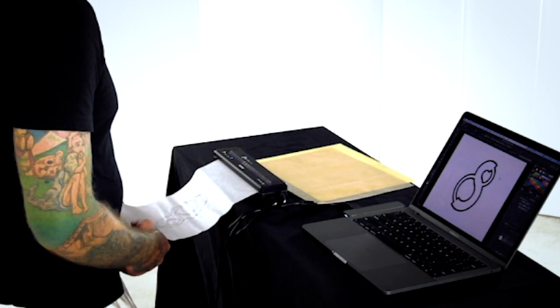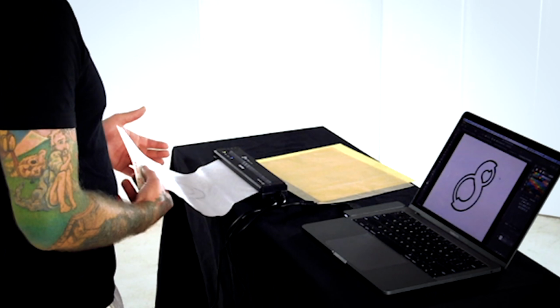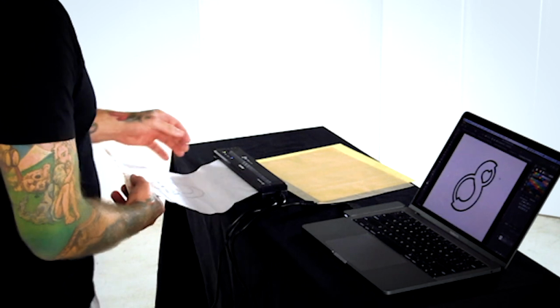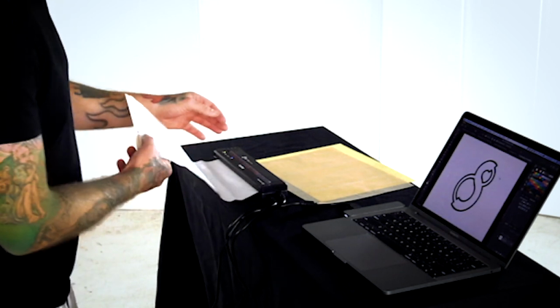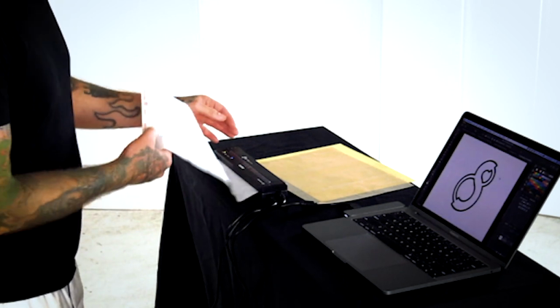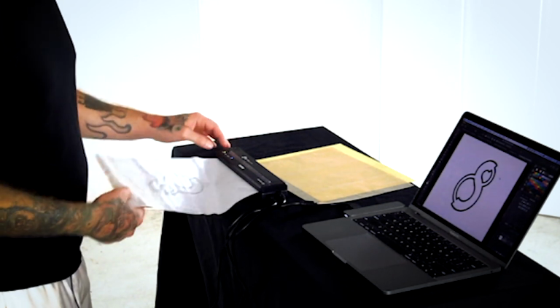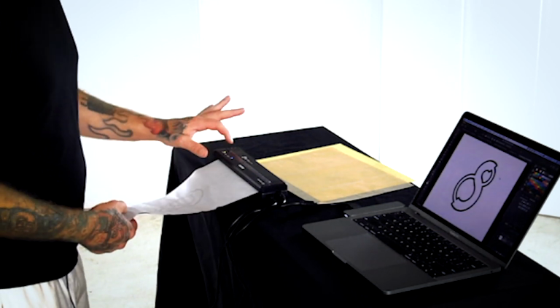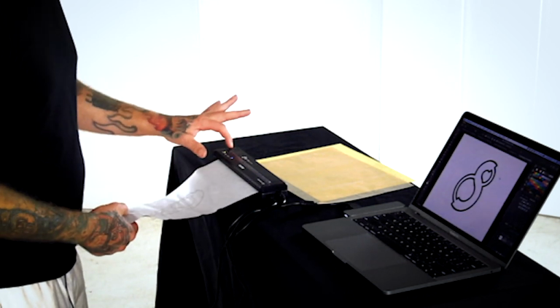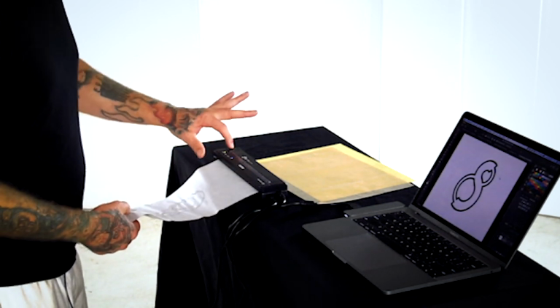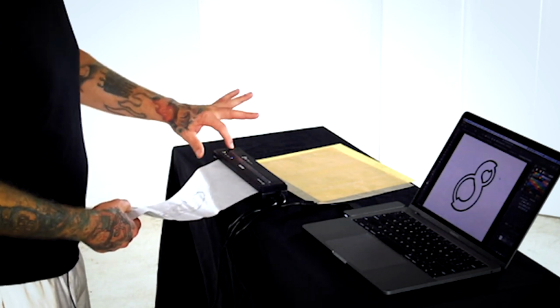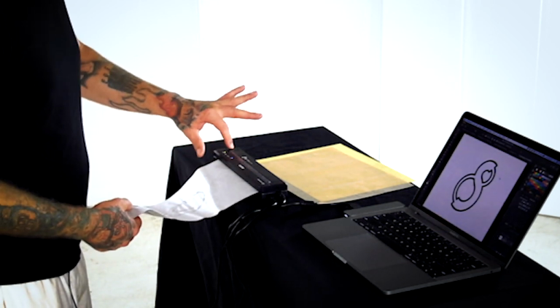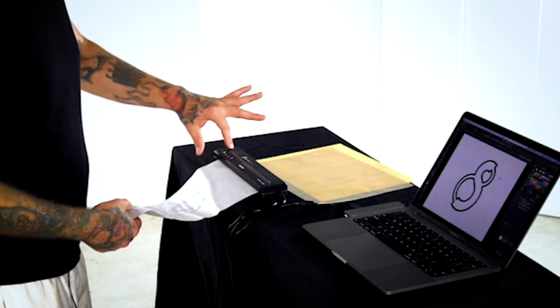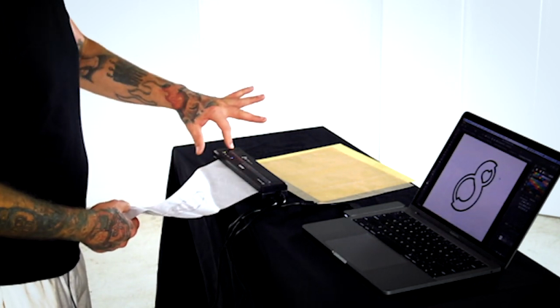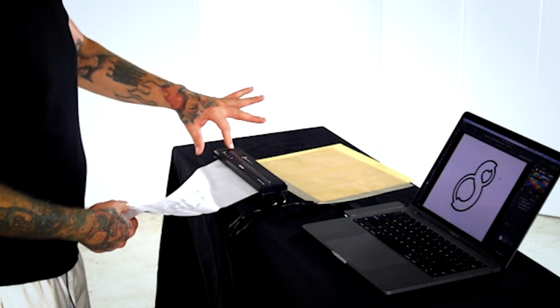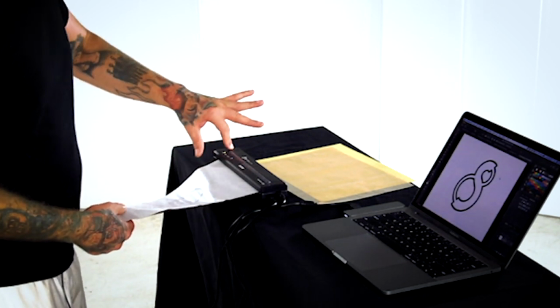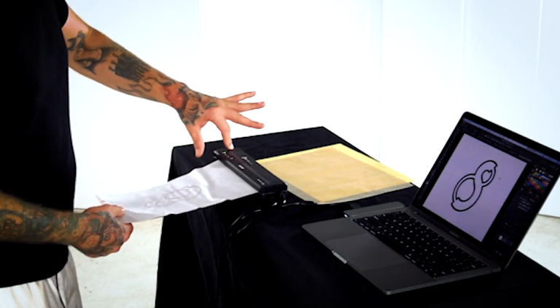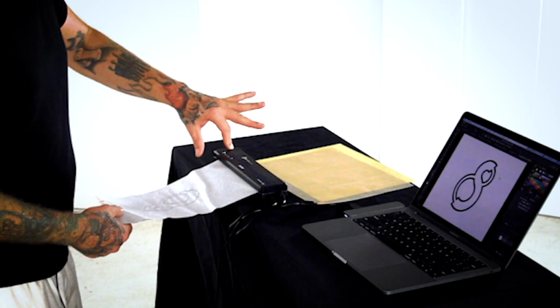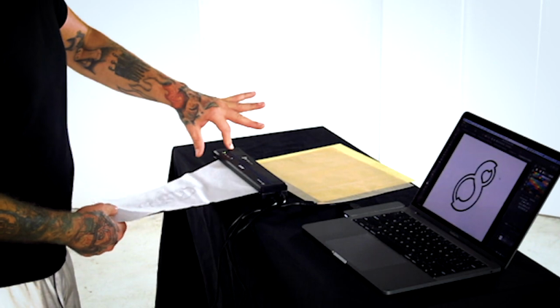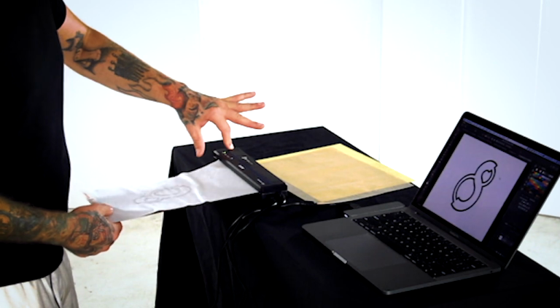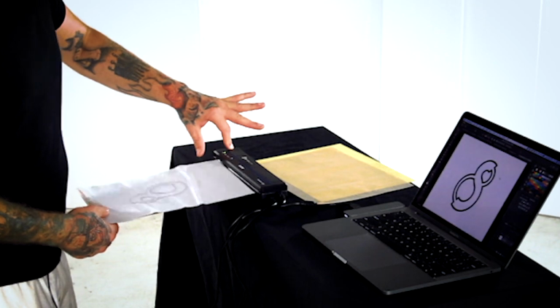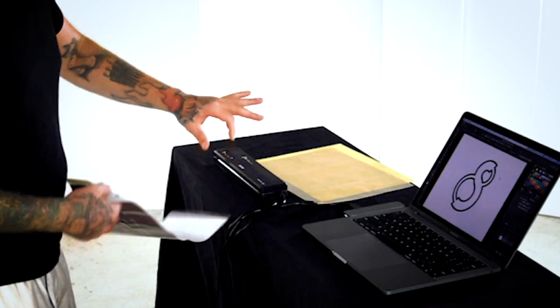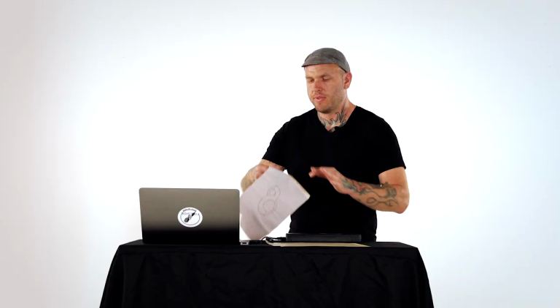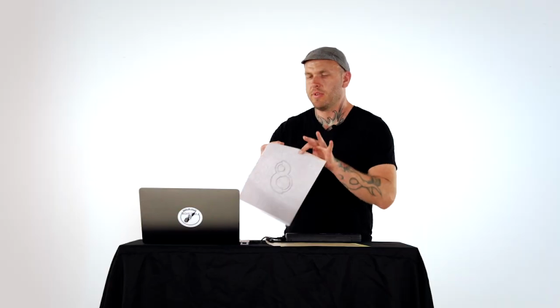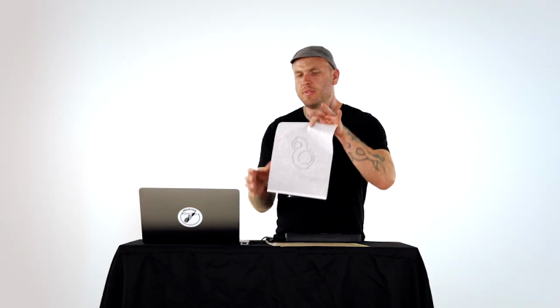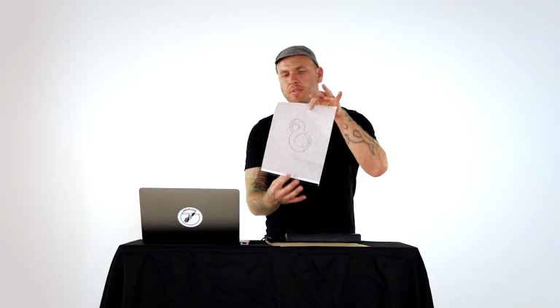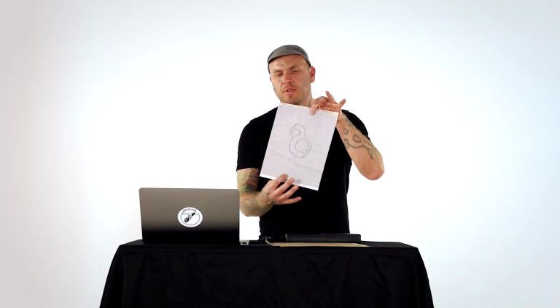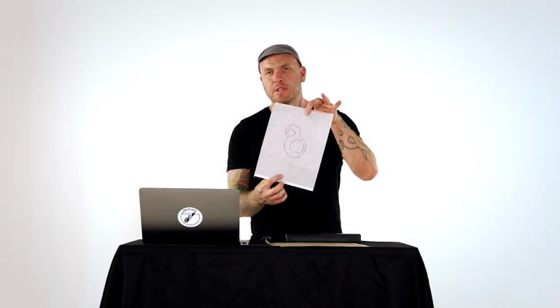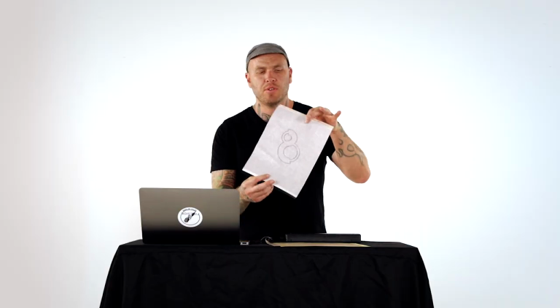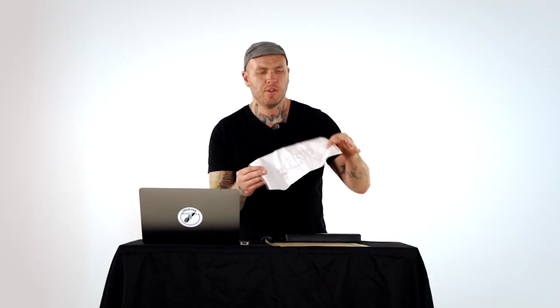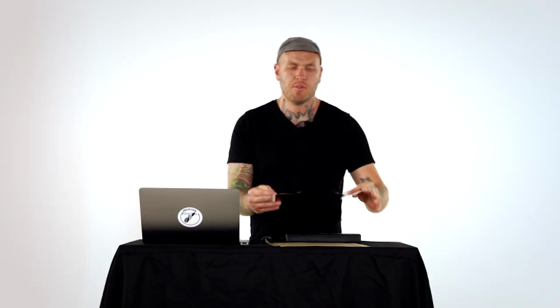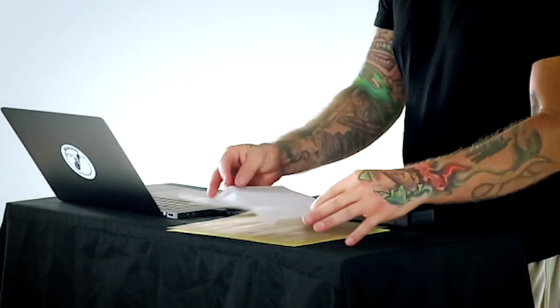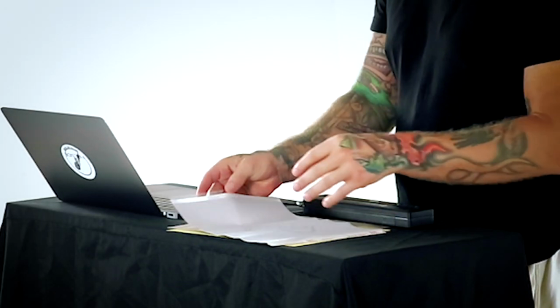When you get to the end, there's a little paper left — just push this middle feed button and it'll feed it the rest of the way through. There's your stencil, ready for skin.